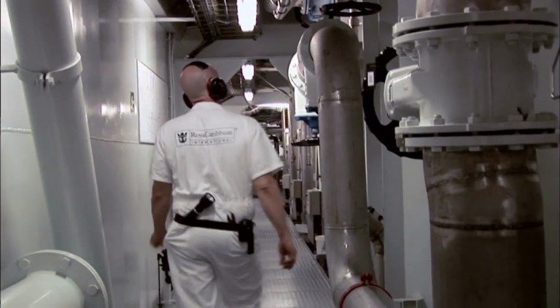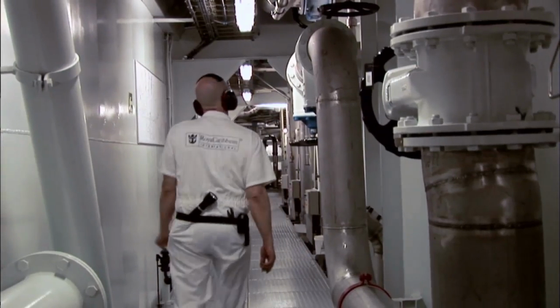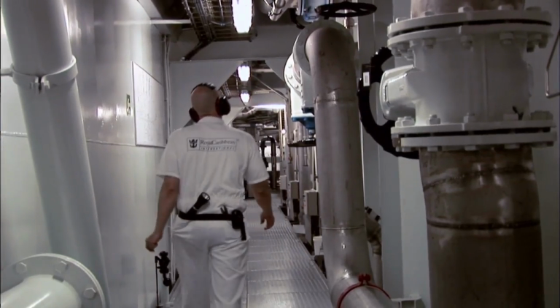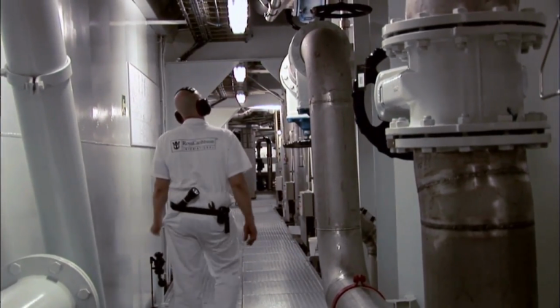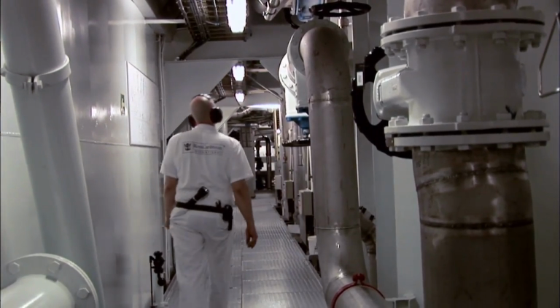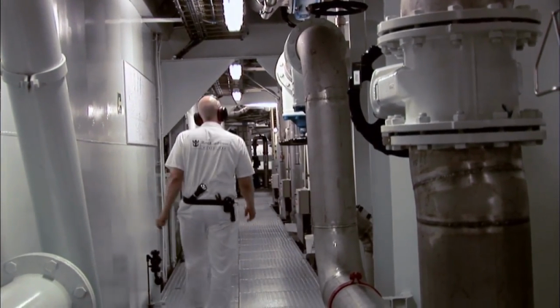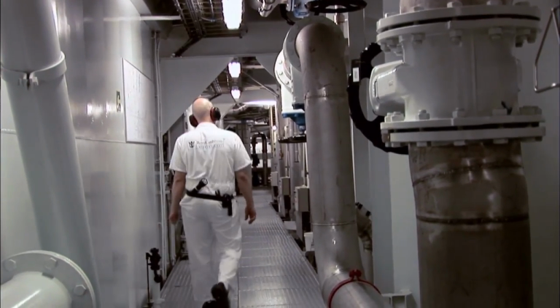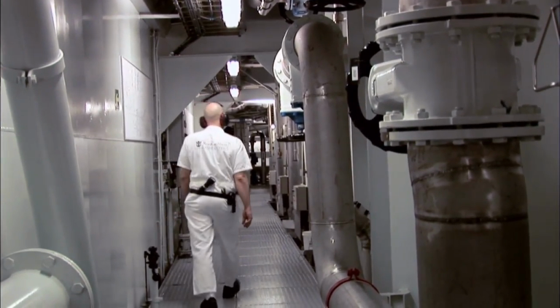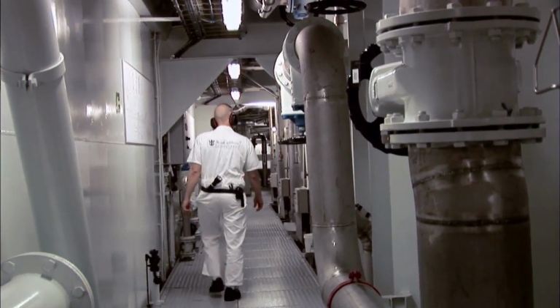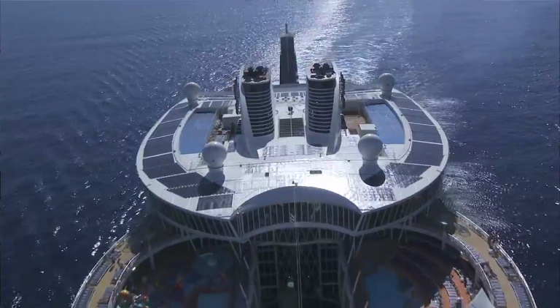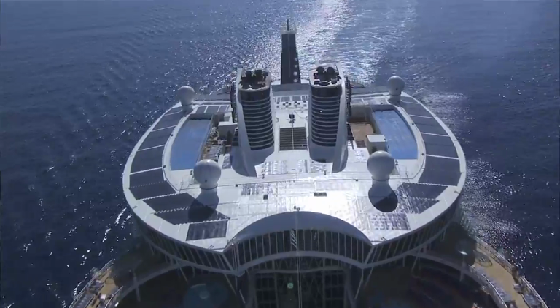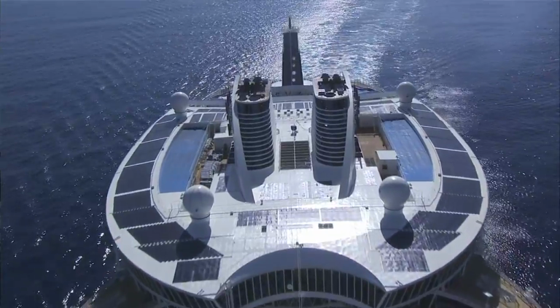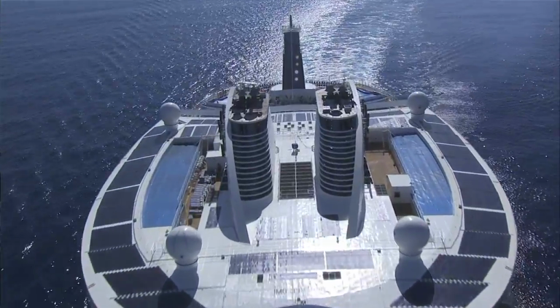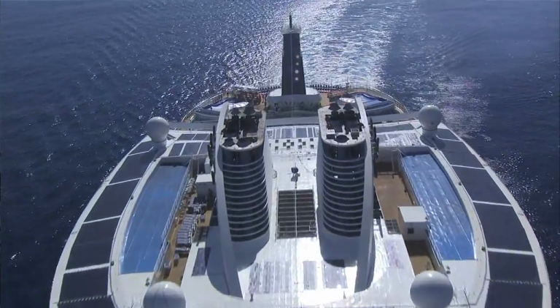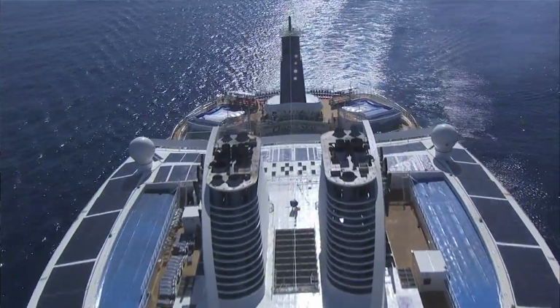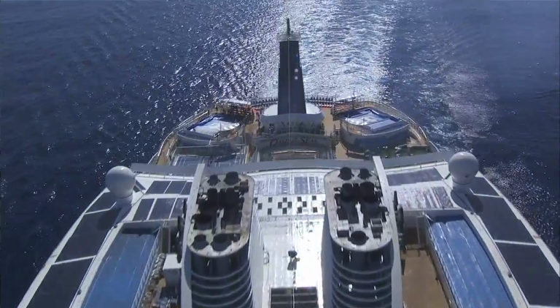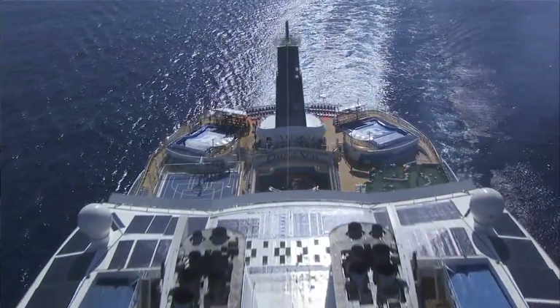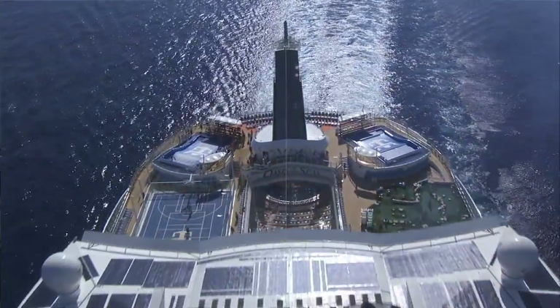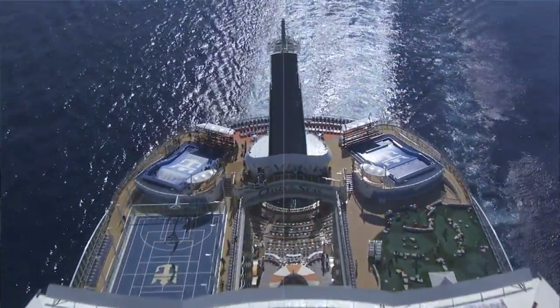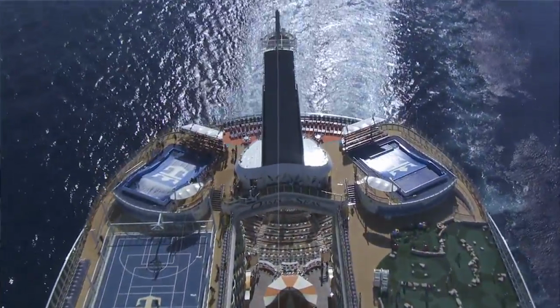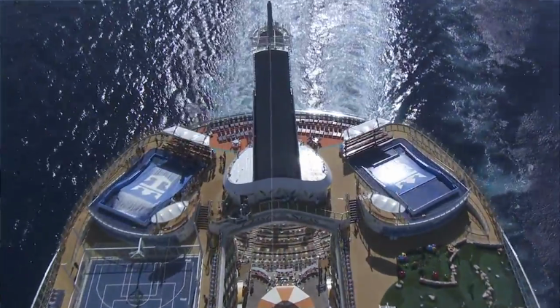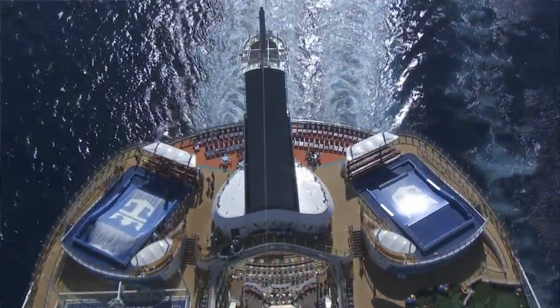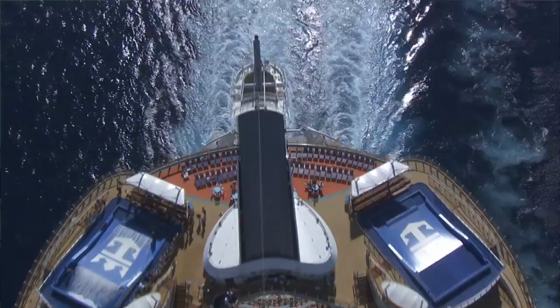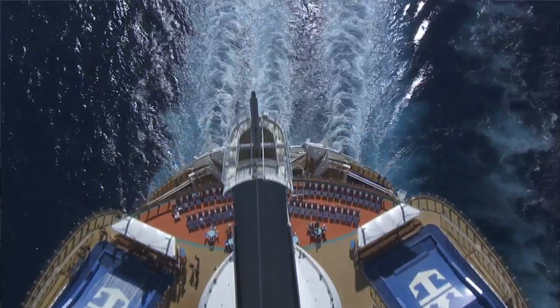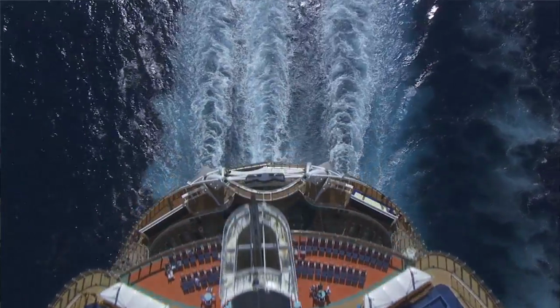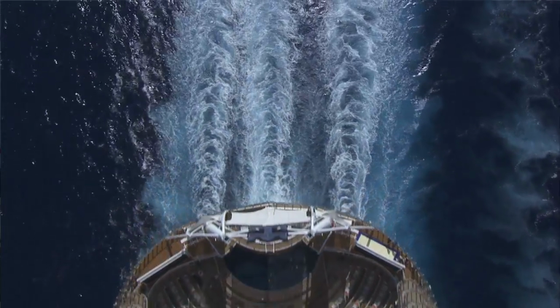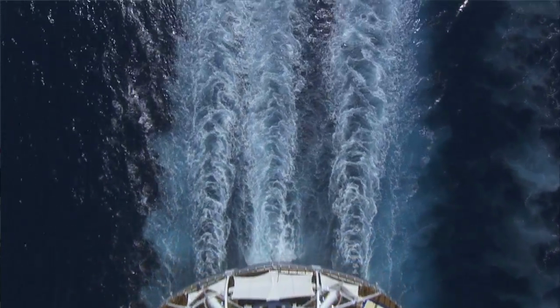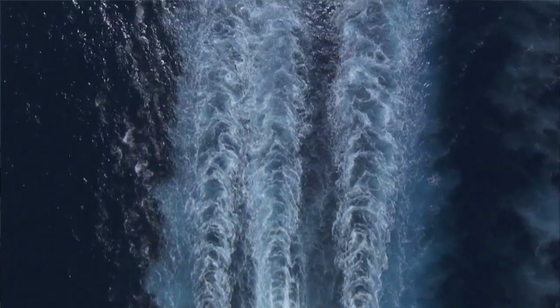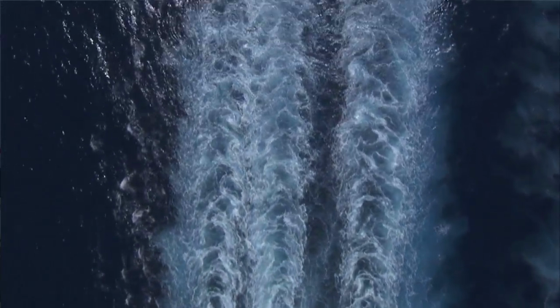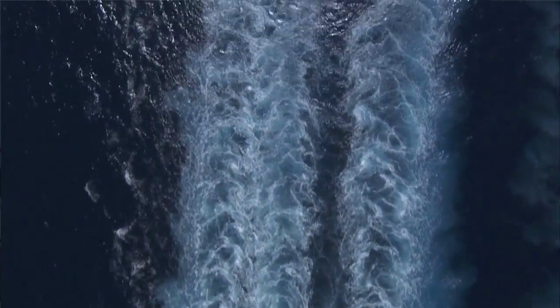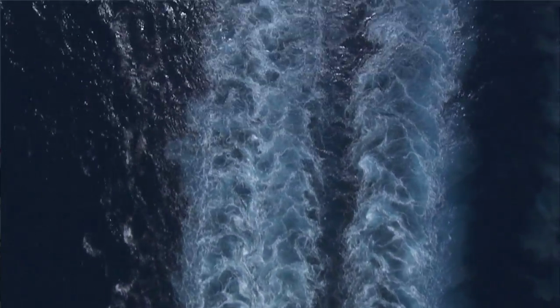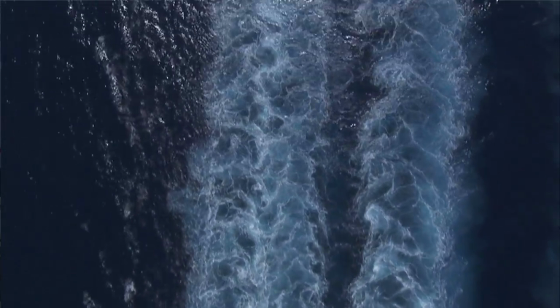With these three big engines and three smaller ones, that helps us find the right percentage of load. These engines are made to run around 82%, which is the most fuel-efficient load for these engines.